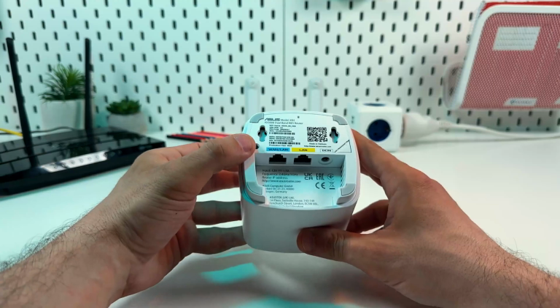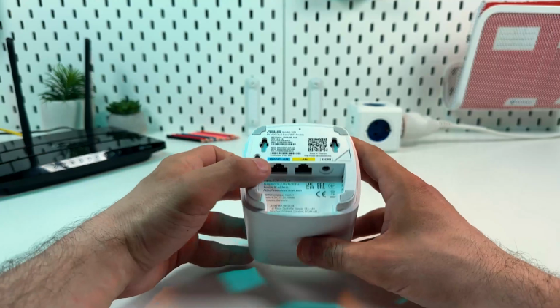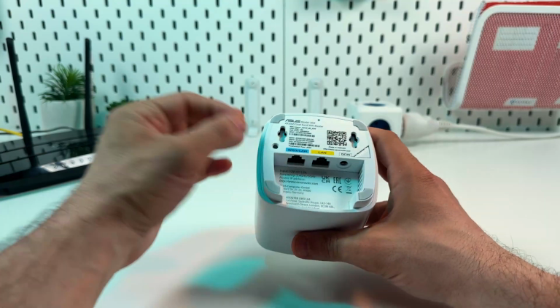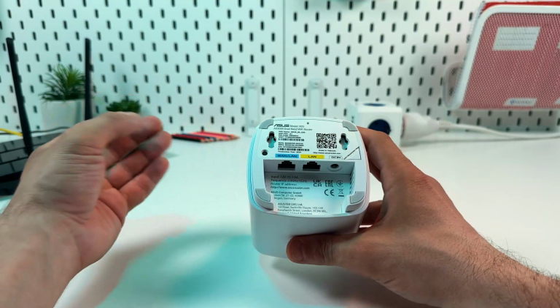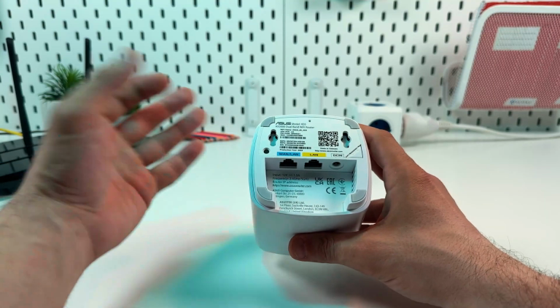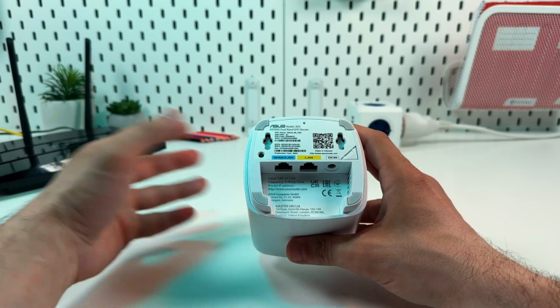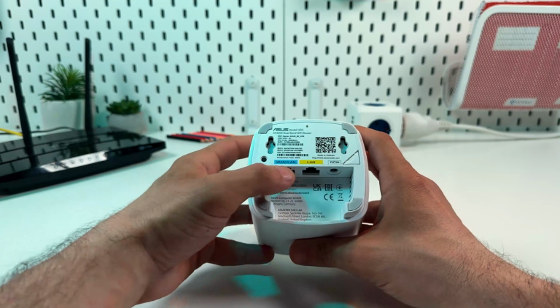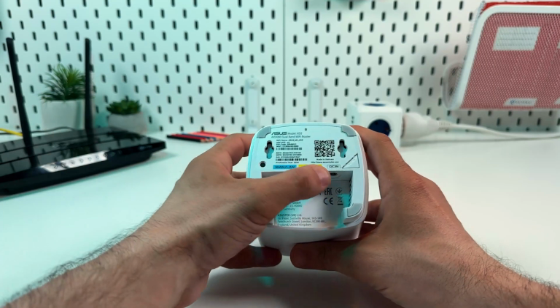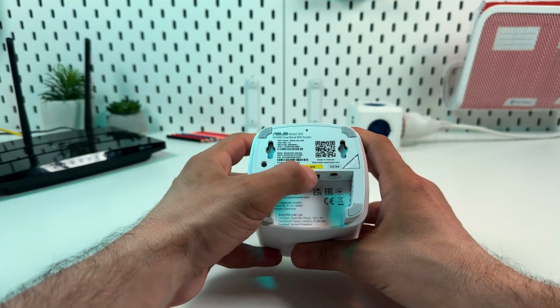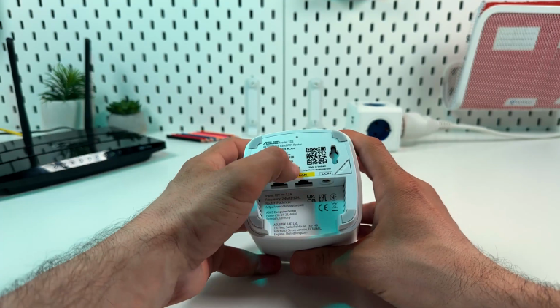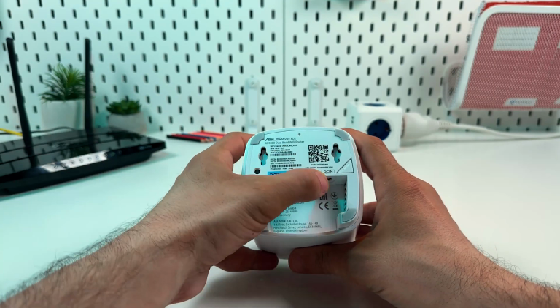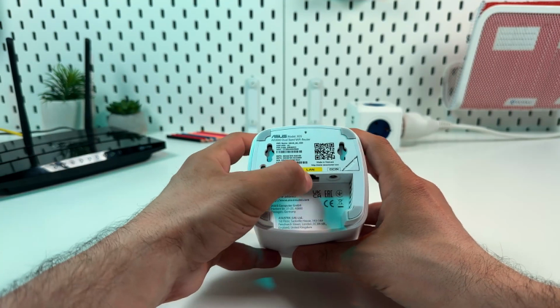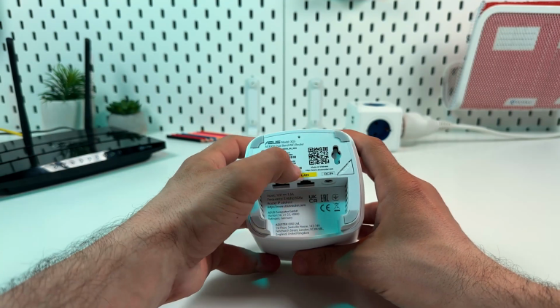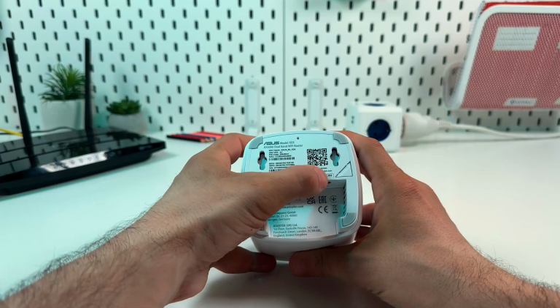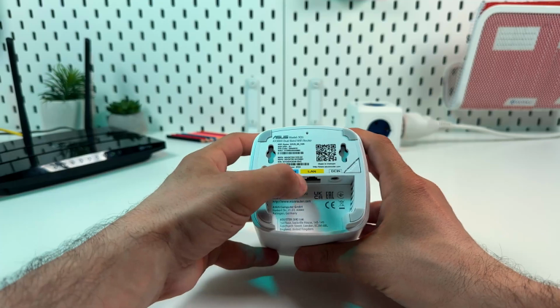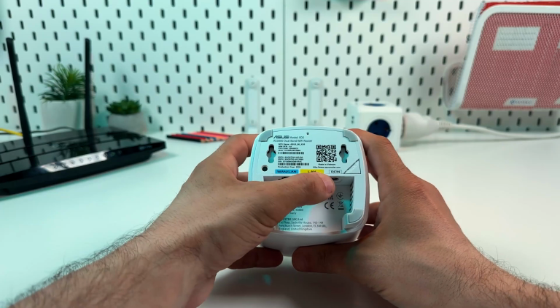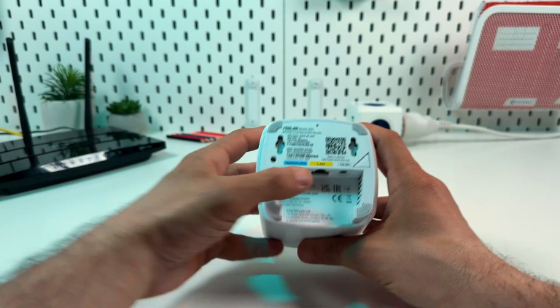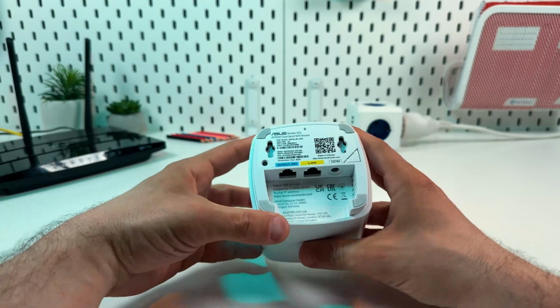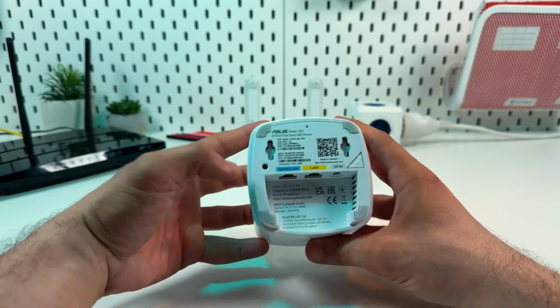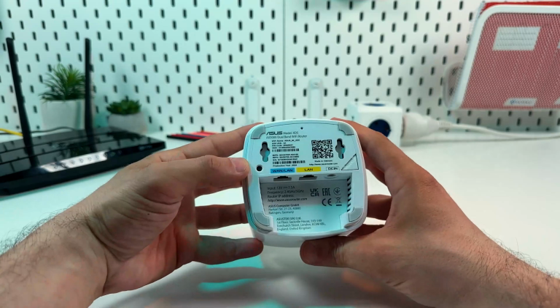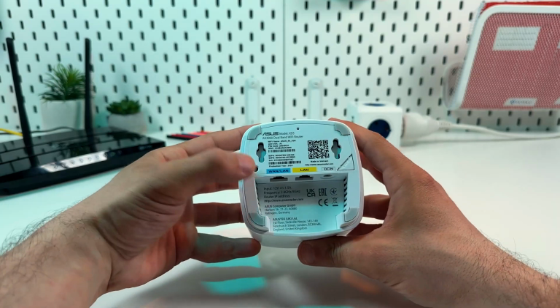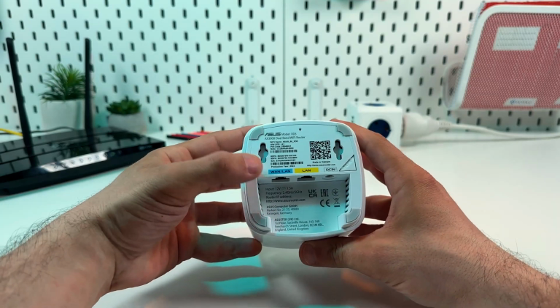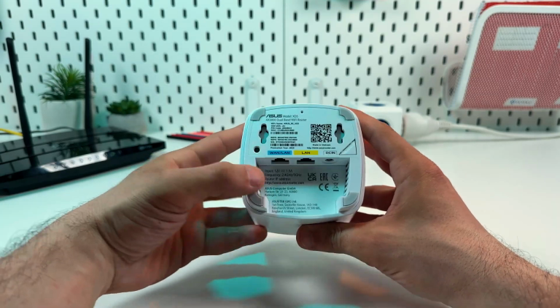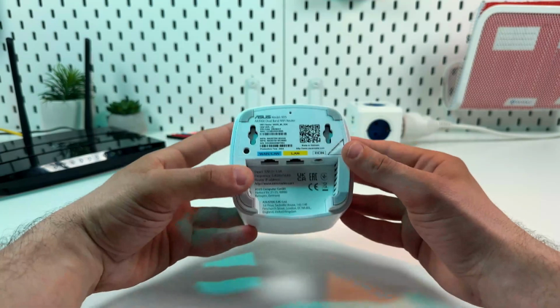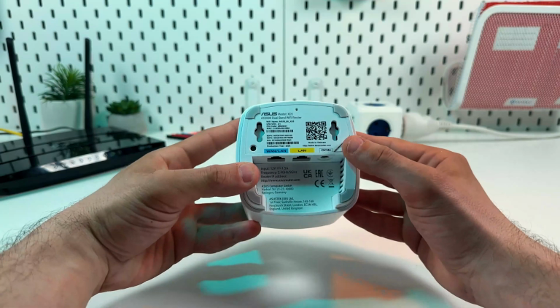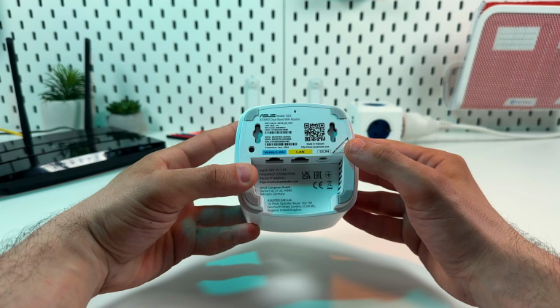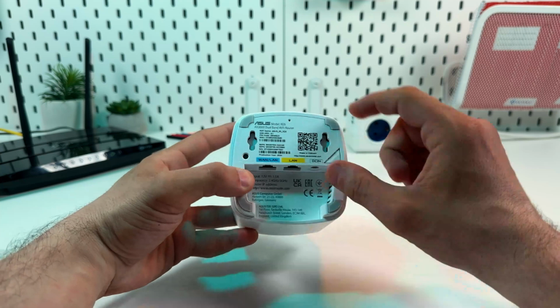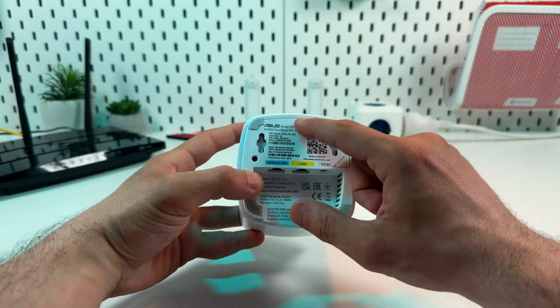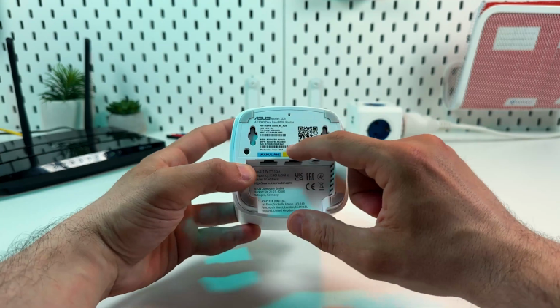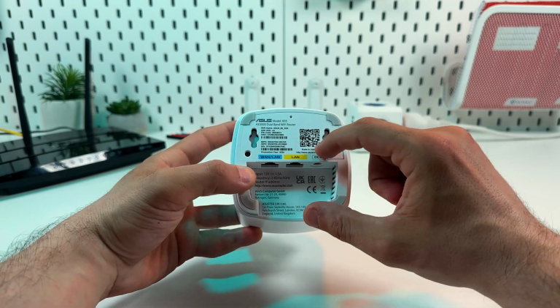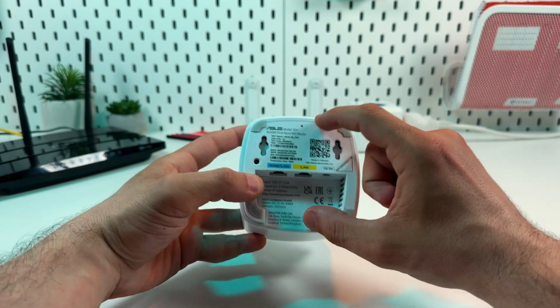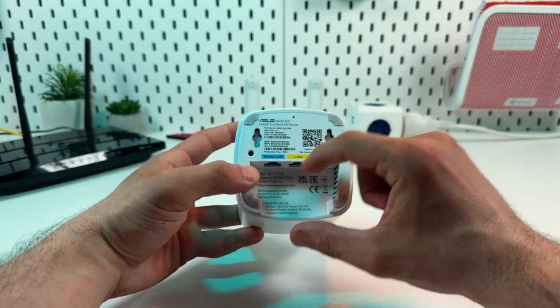The second ethernet port can be used for connection between devices only — this is just a LAN port. We also have a reset button, a WPS button, and a QR code that will help us set up this device.